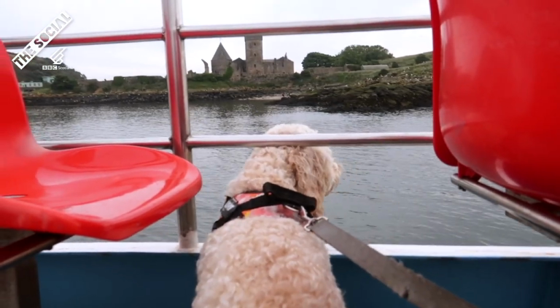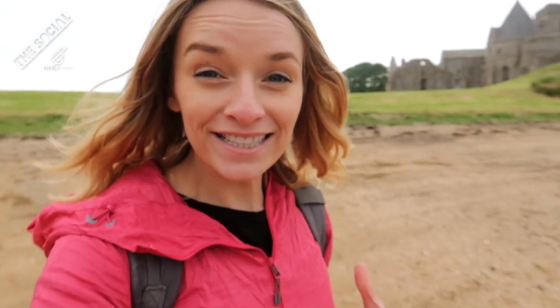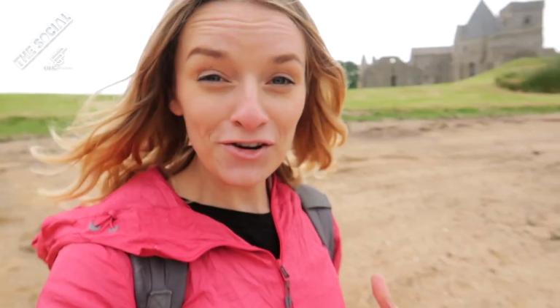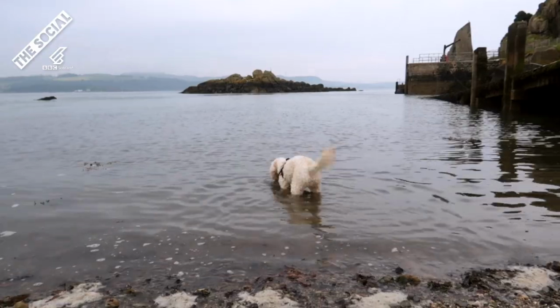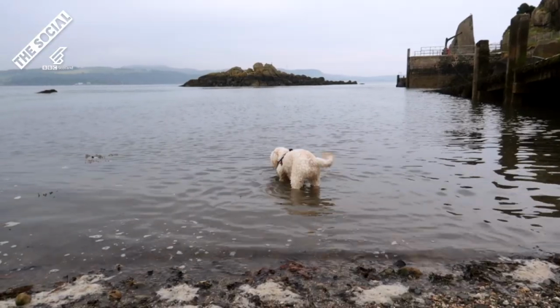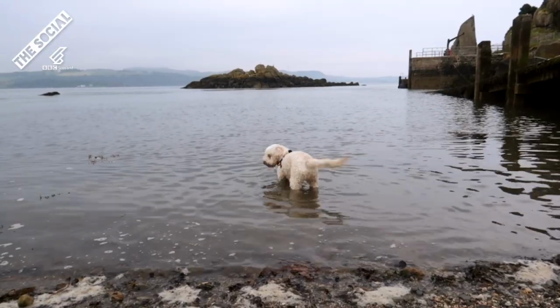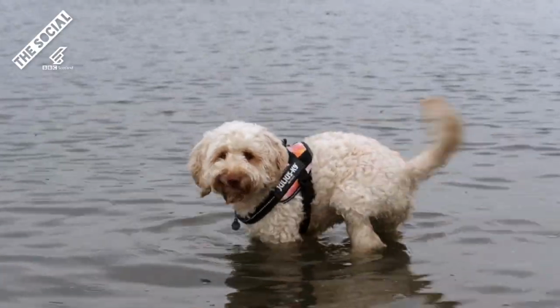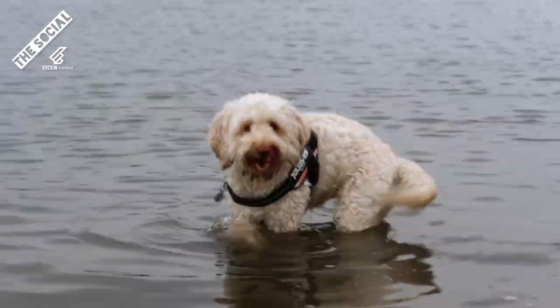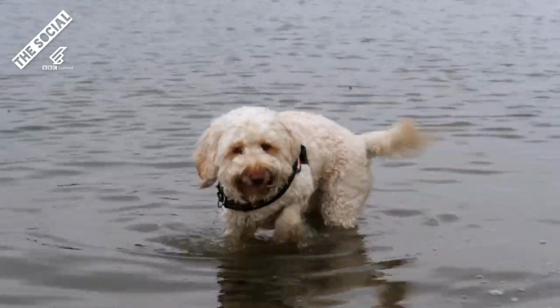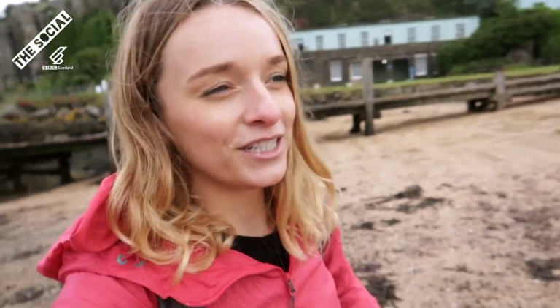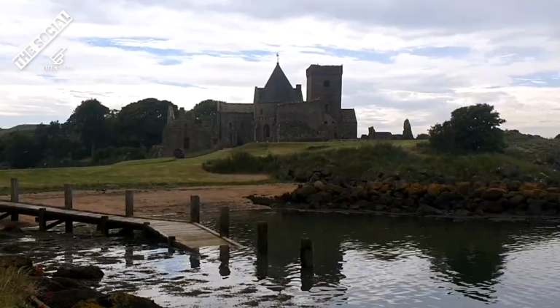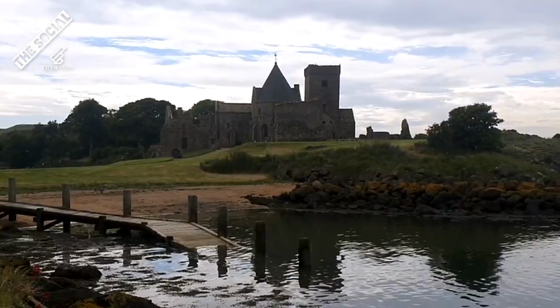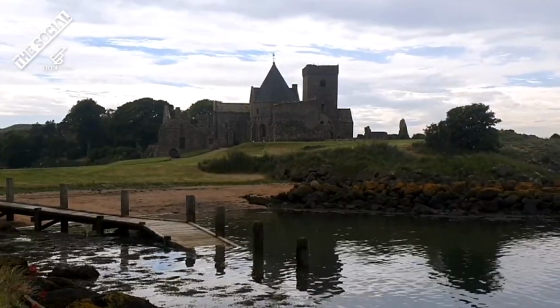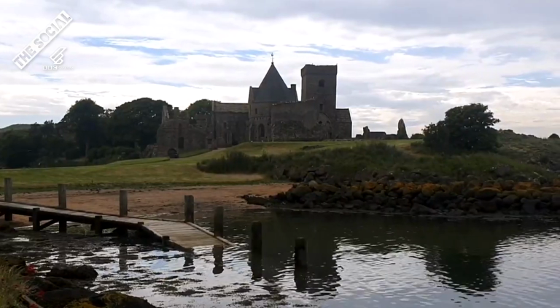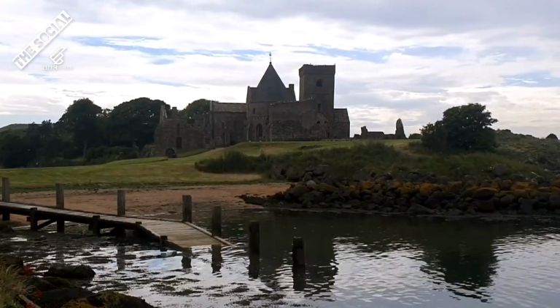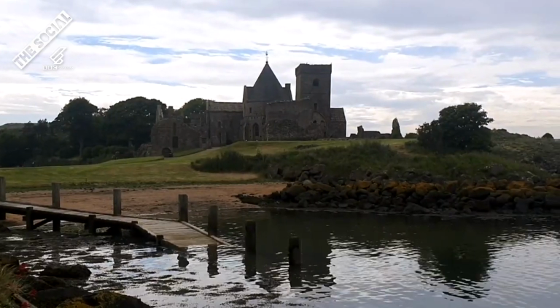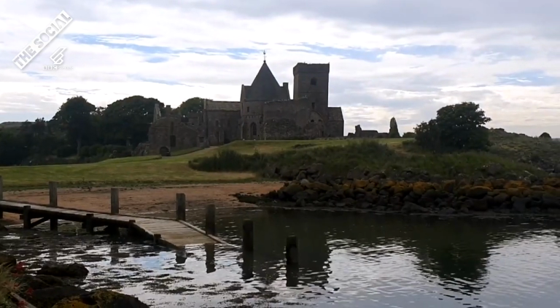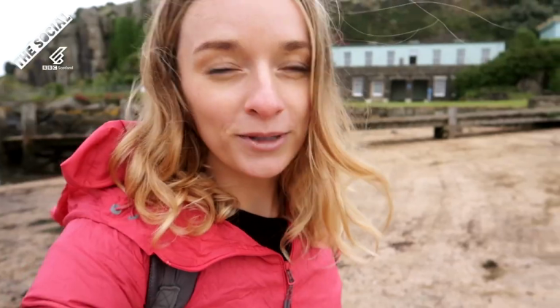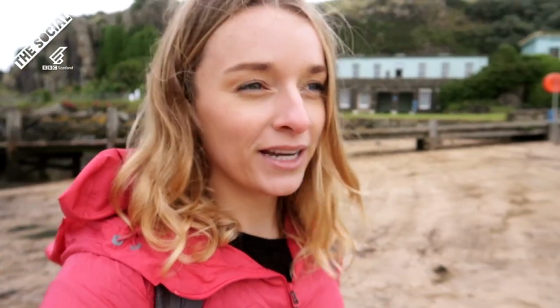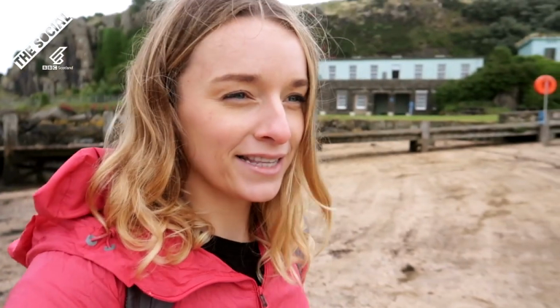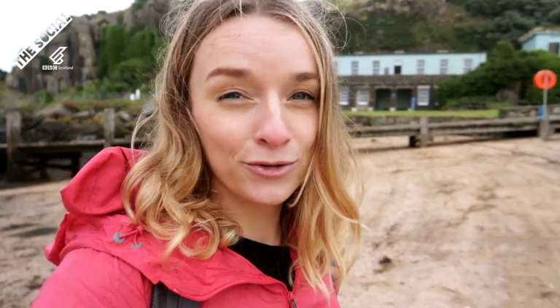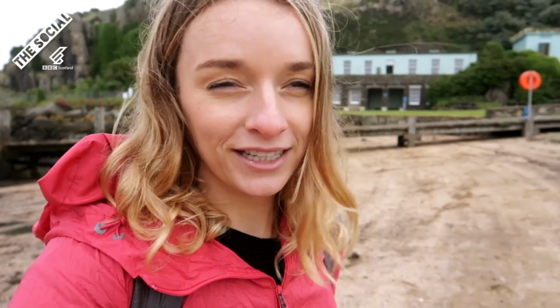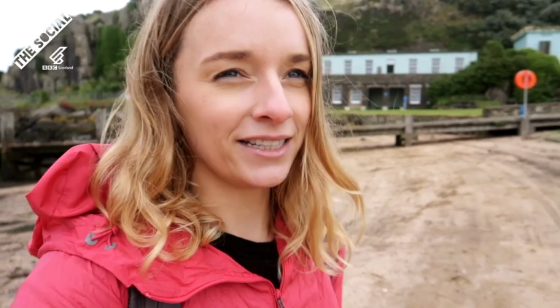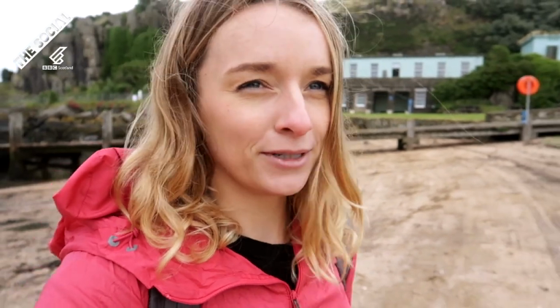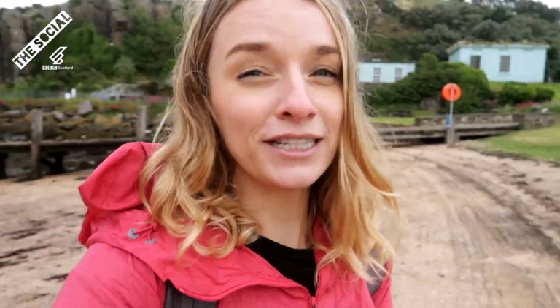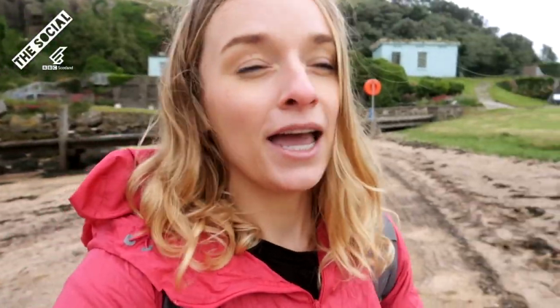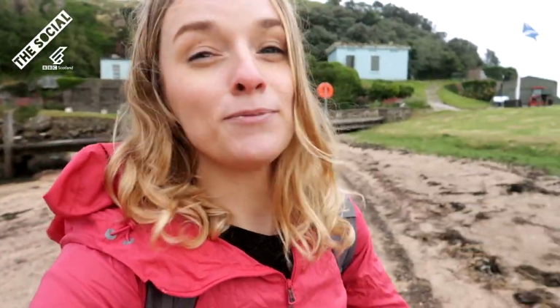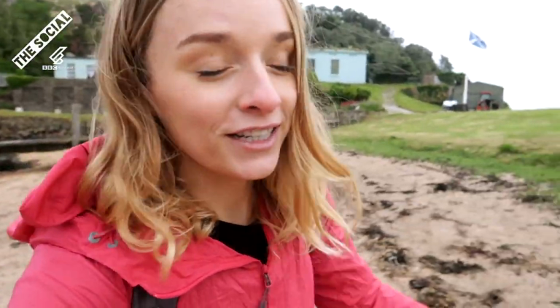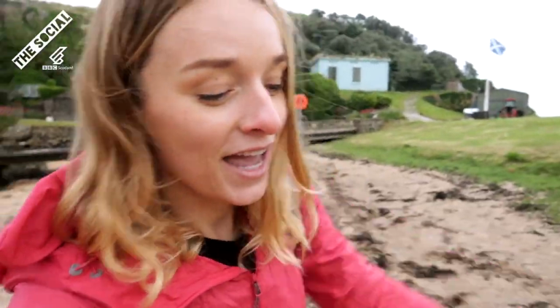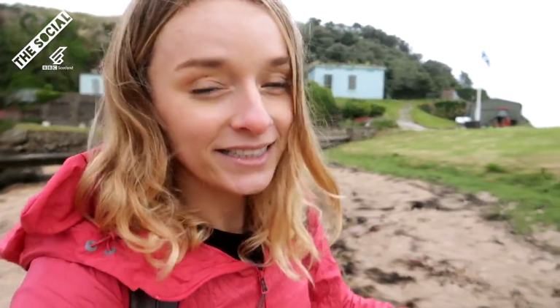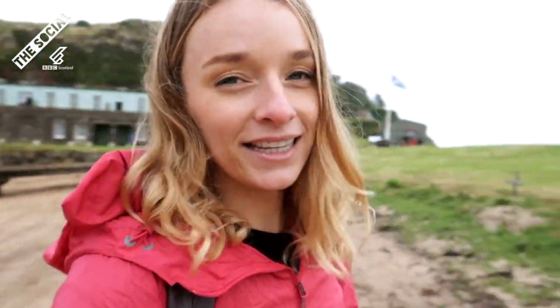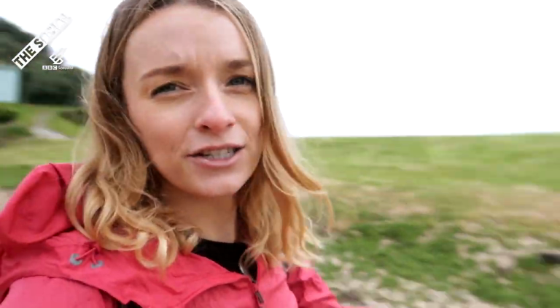This is Inchcolm. It's about four miles from the bridges and about one mile from the Aberdour coast. It's commonly known as the Iona of the East — firstly because it's beautiful, and secondly because there's a big abbey that greets you as soon as you dock.